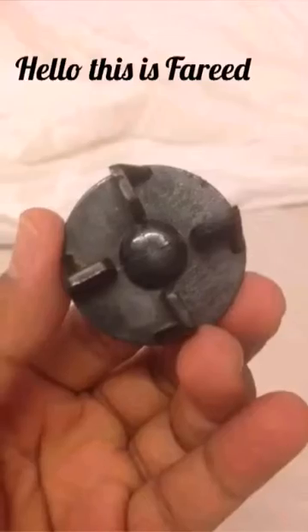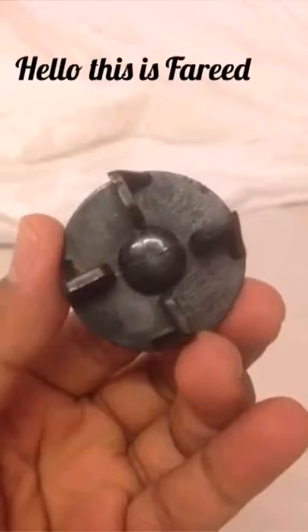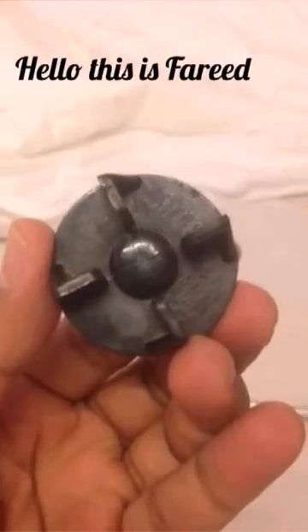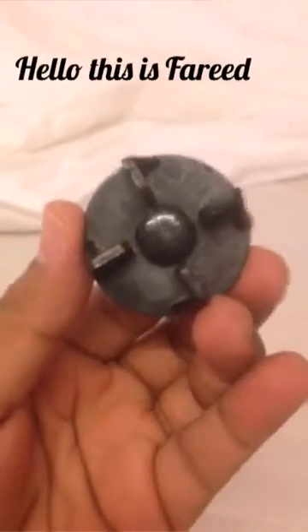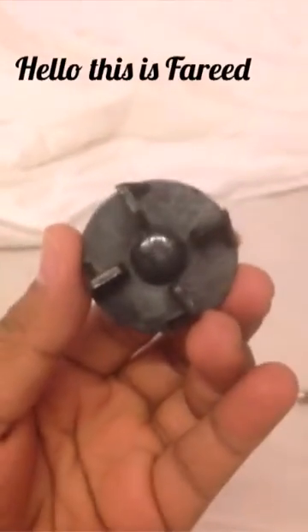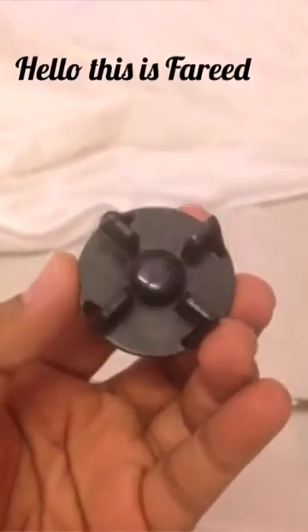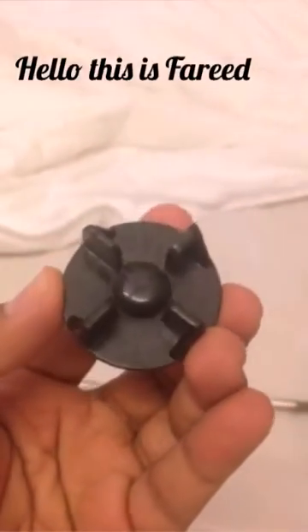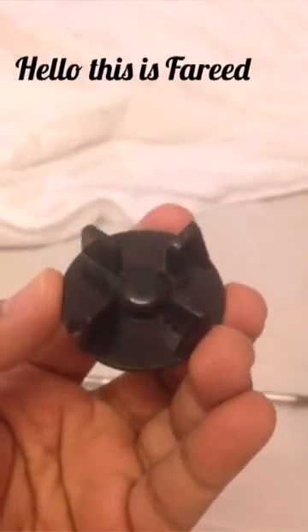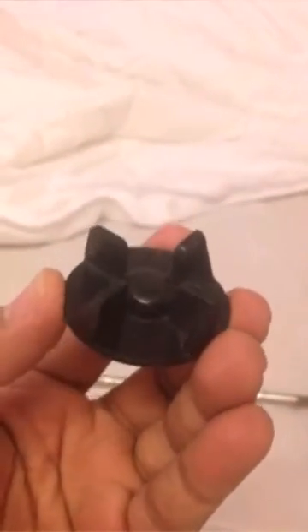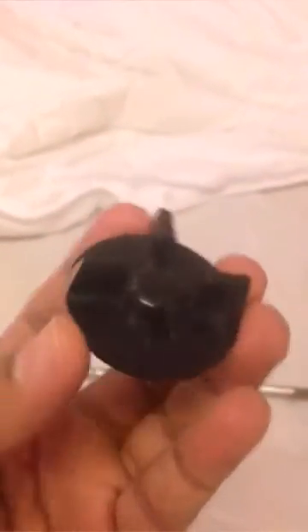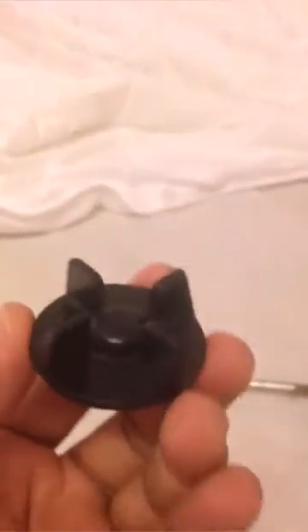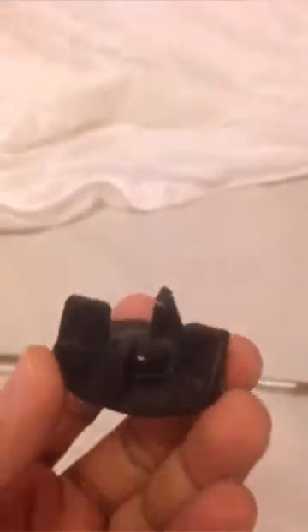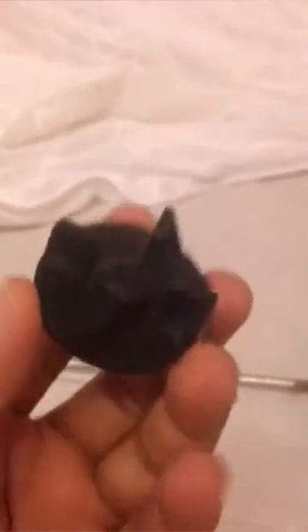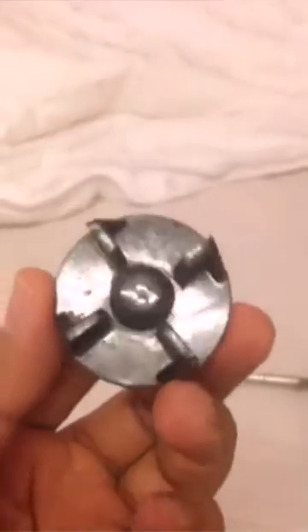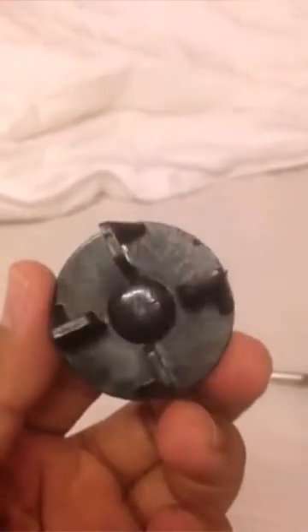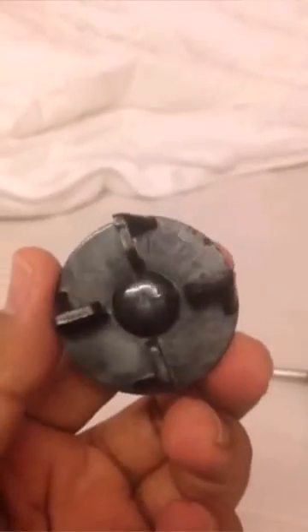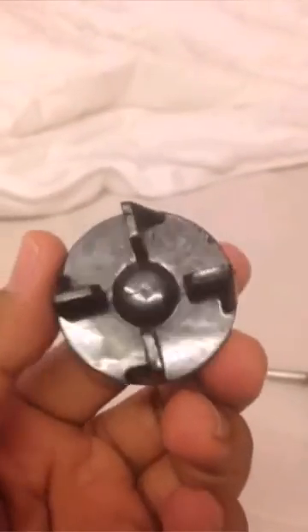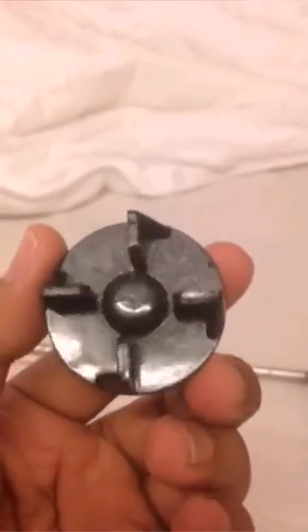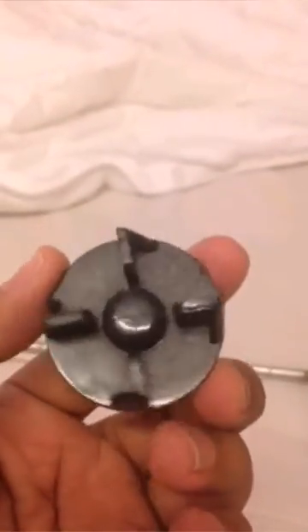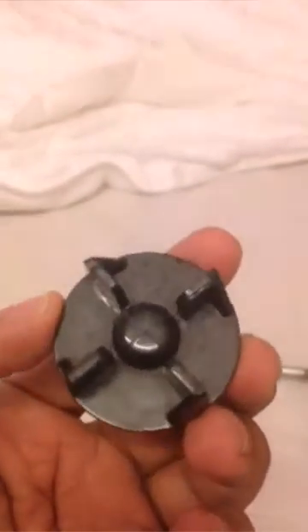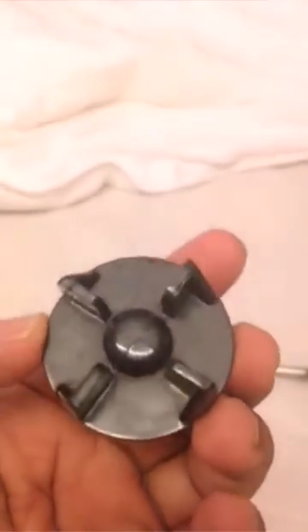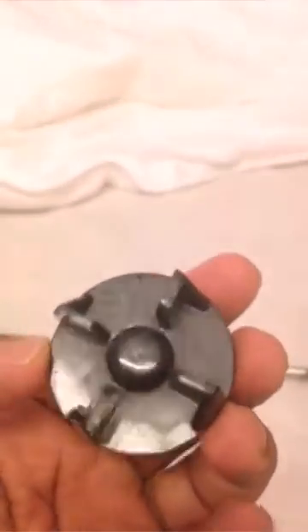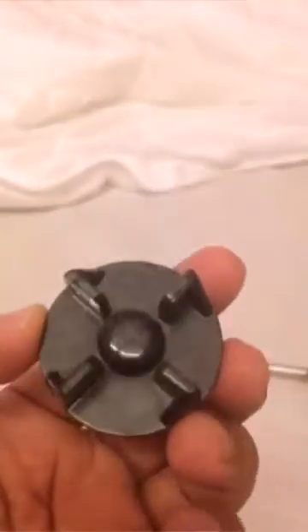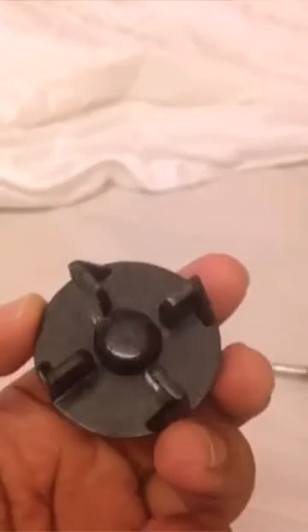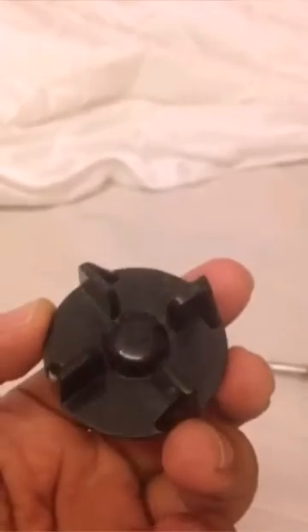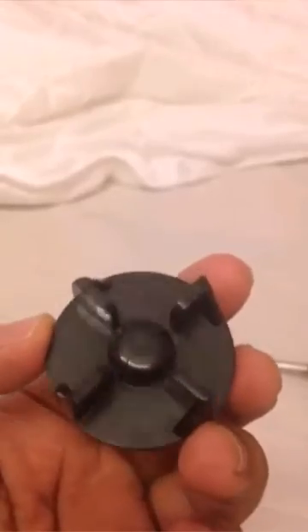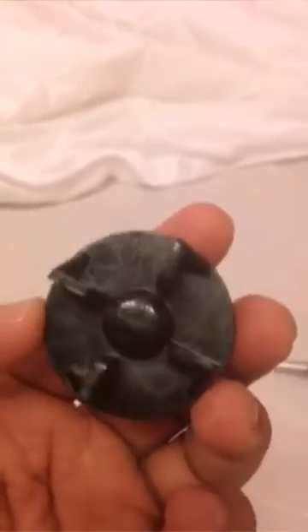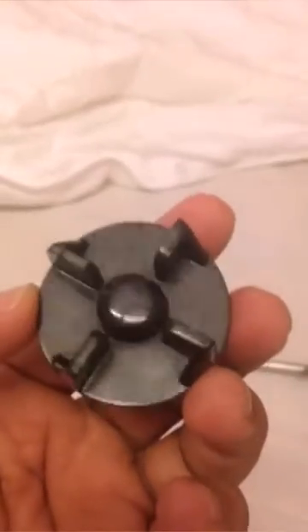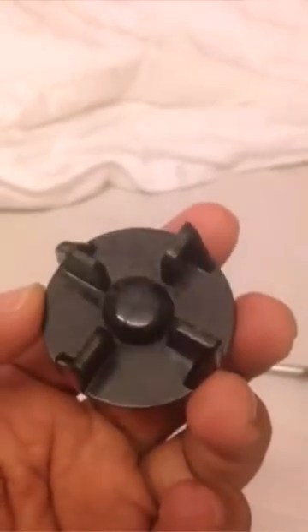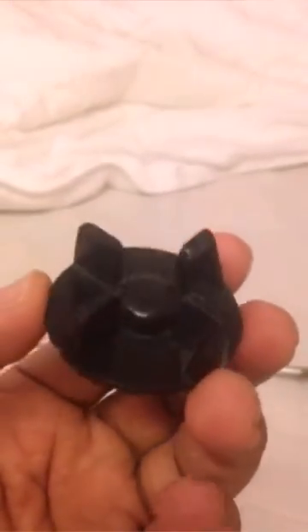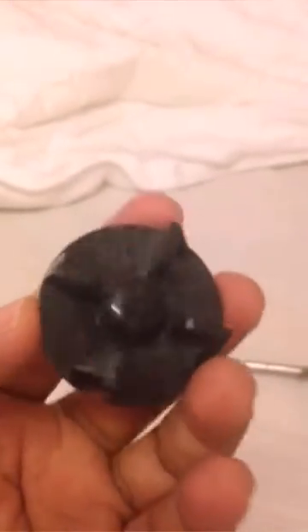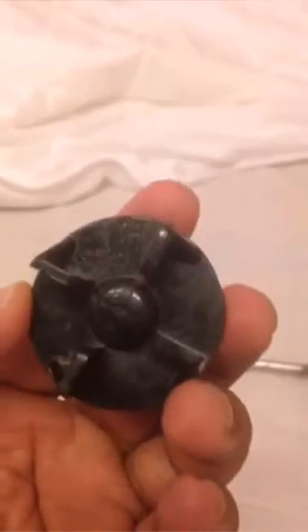Hello, this is Fareed. I will show you how to assemble an agitator along with an air sparger using simple household items.